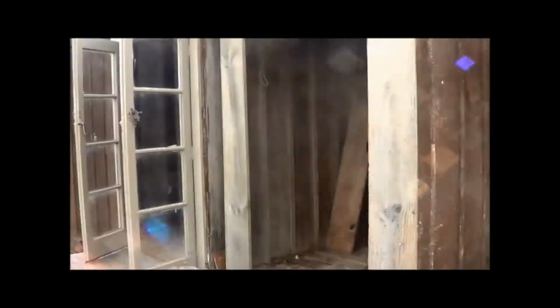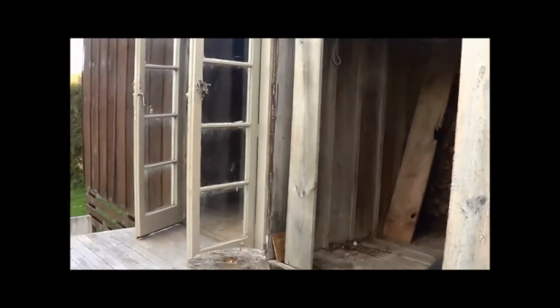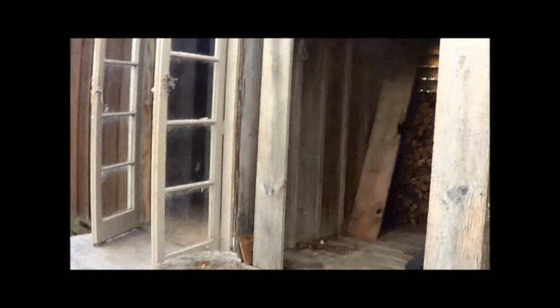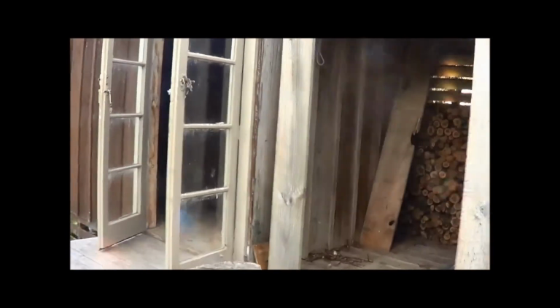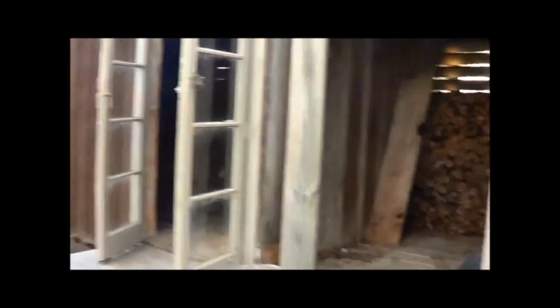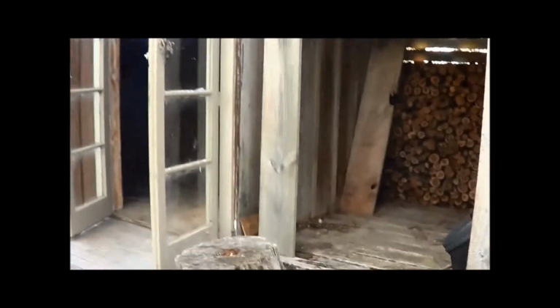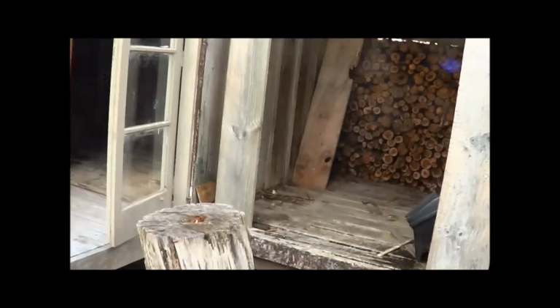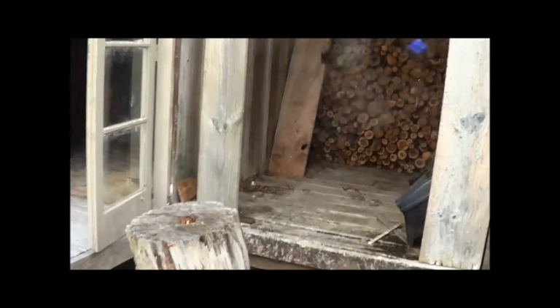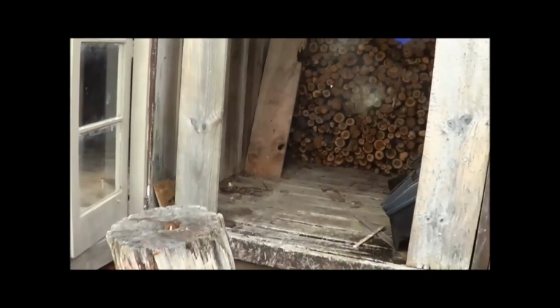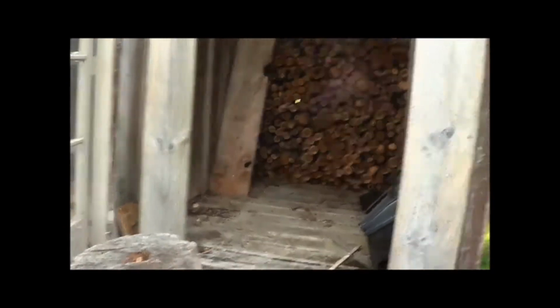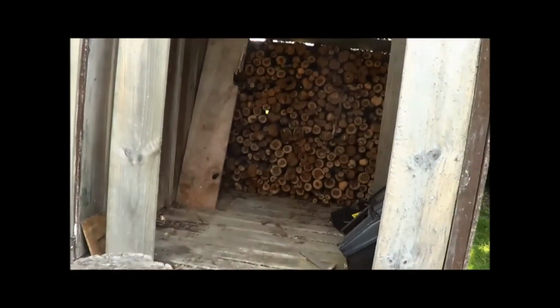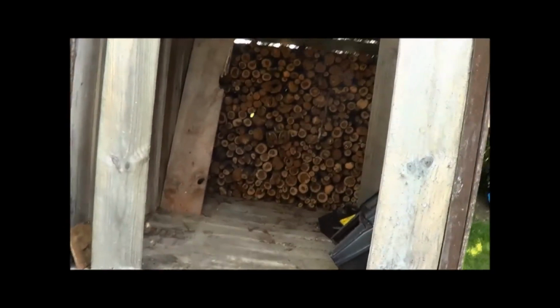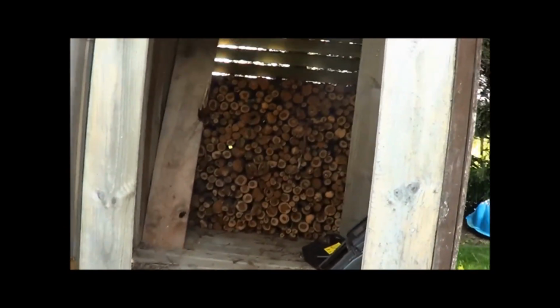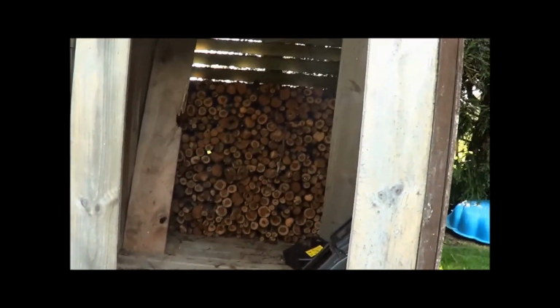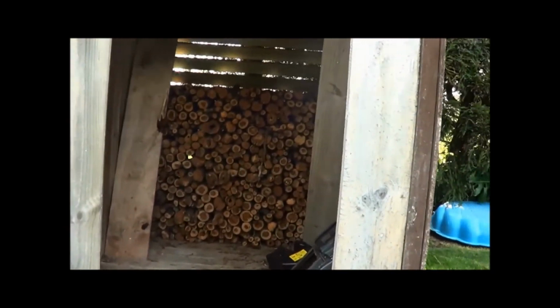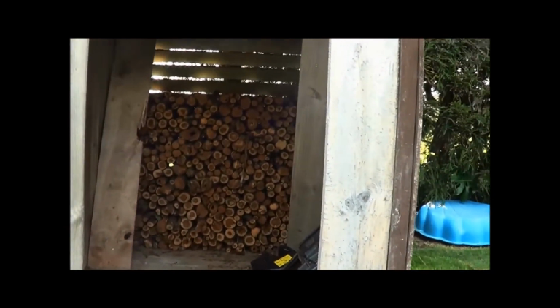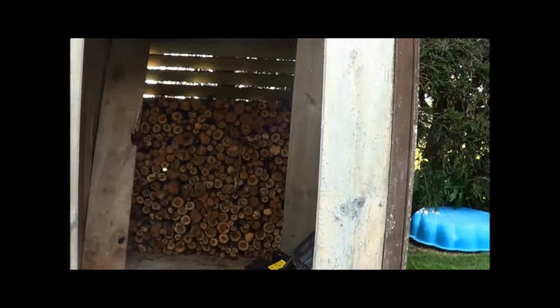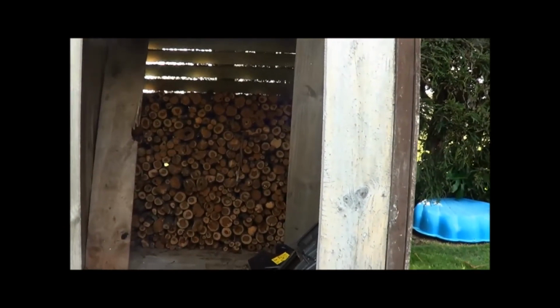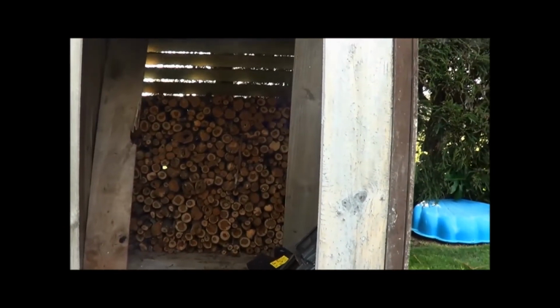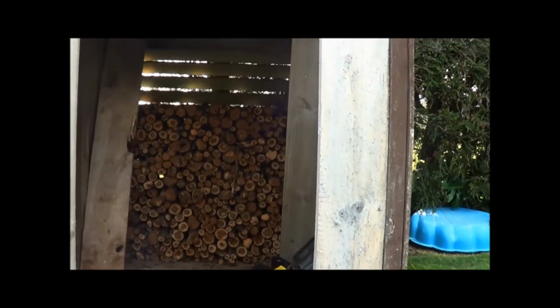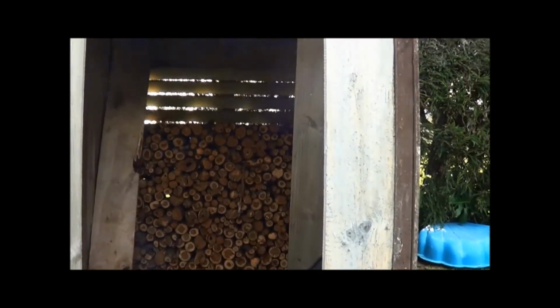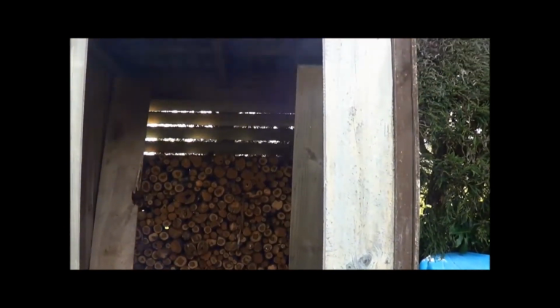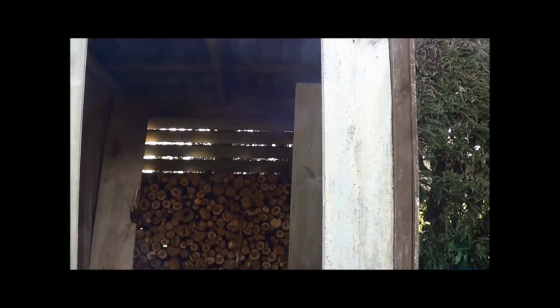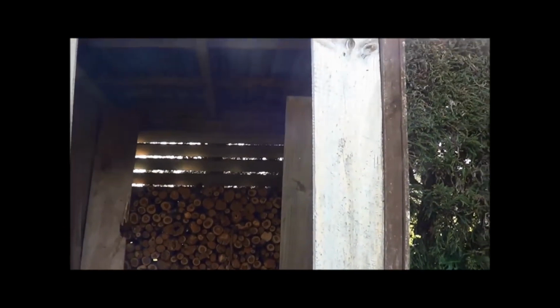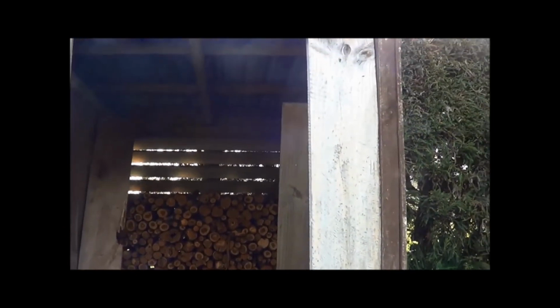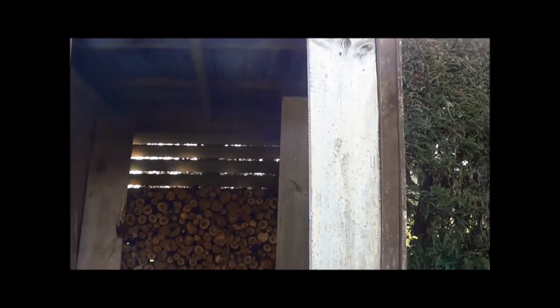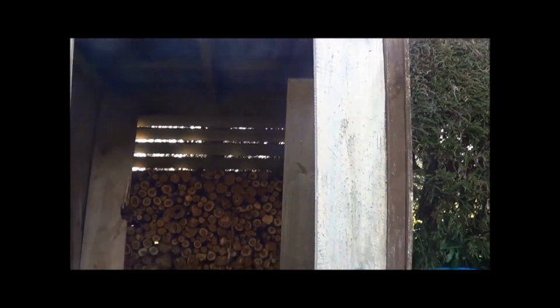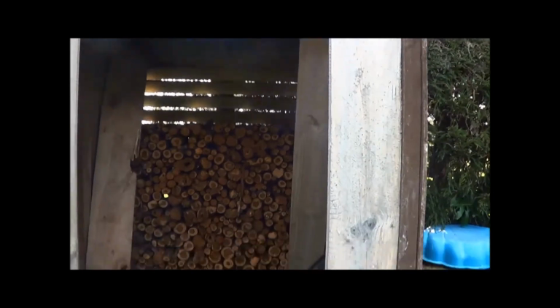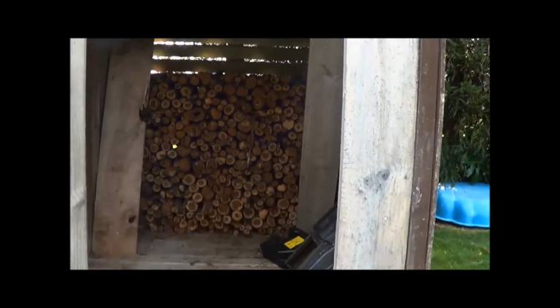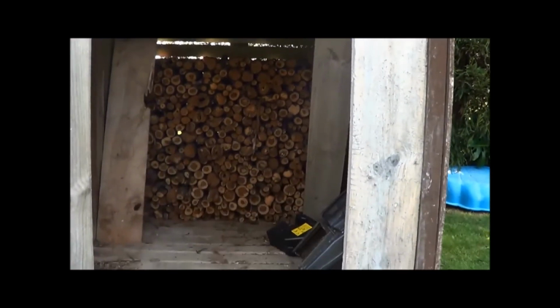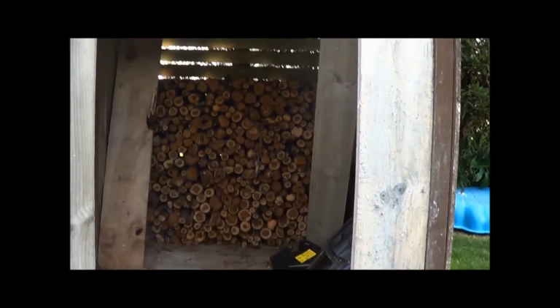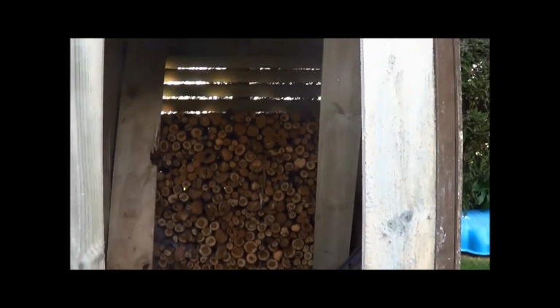There's a shed for storage. Look at that firewood — brilliantly stacked, an absolute picture.